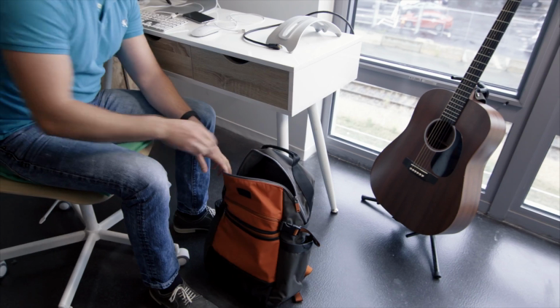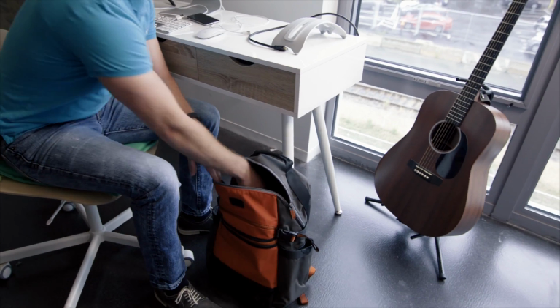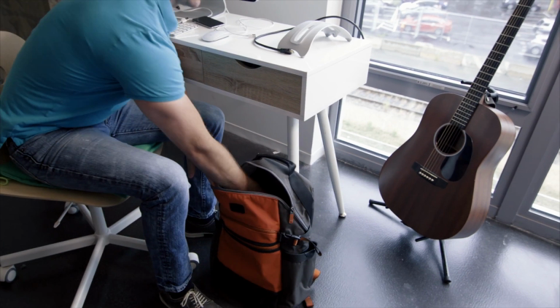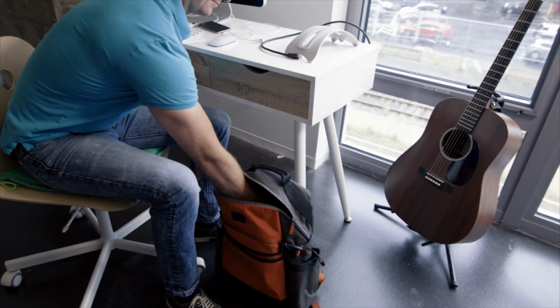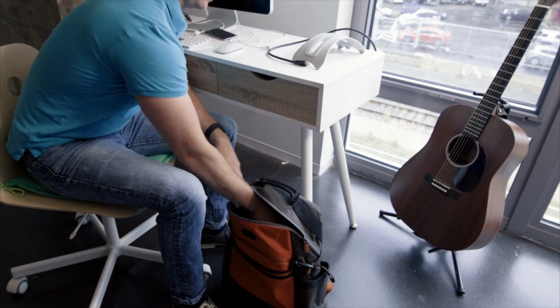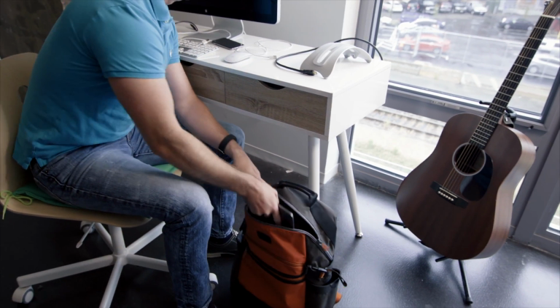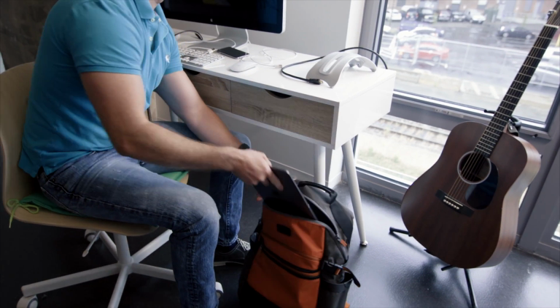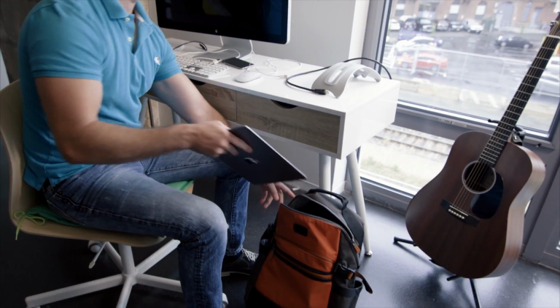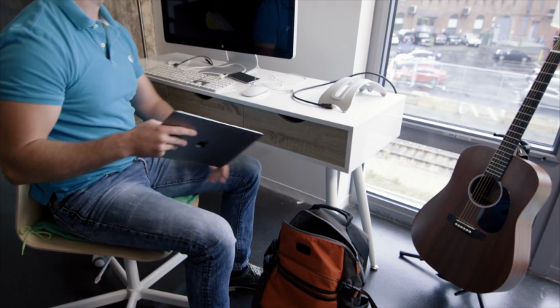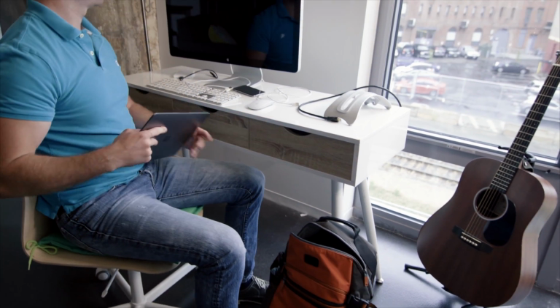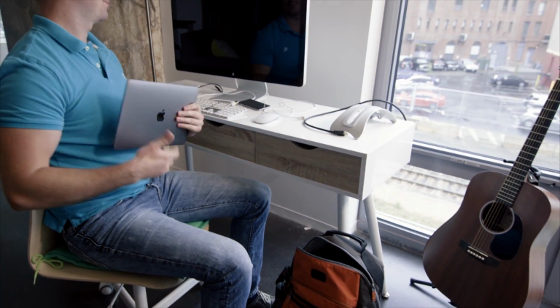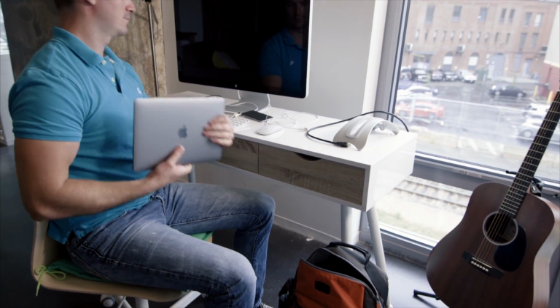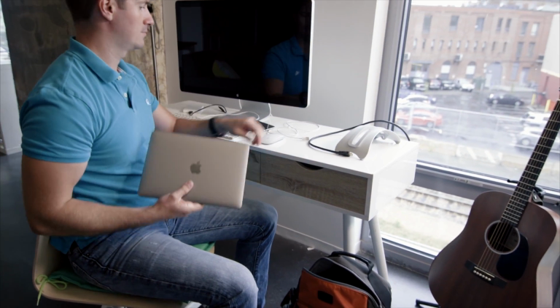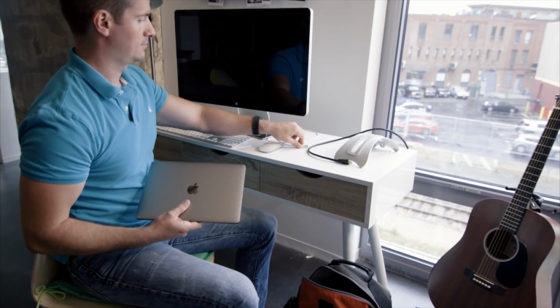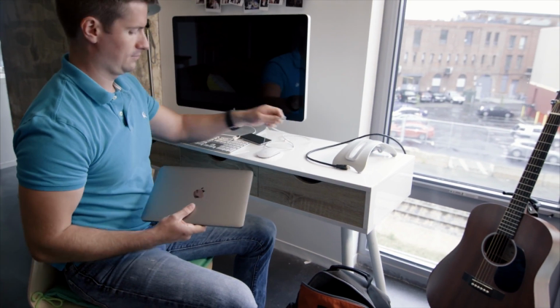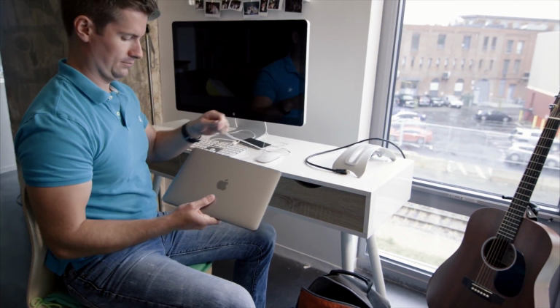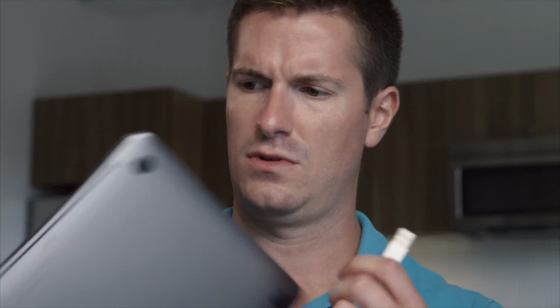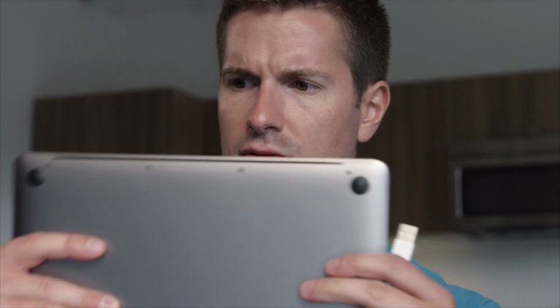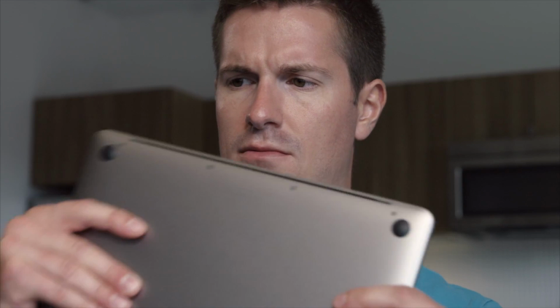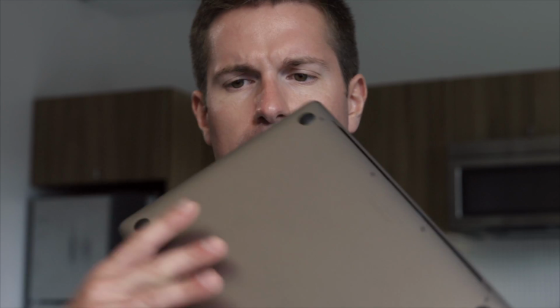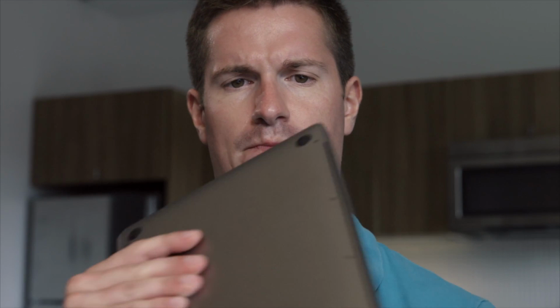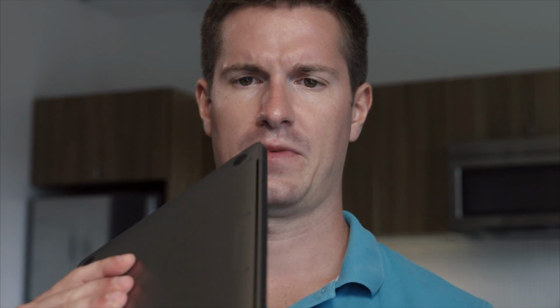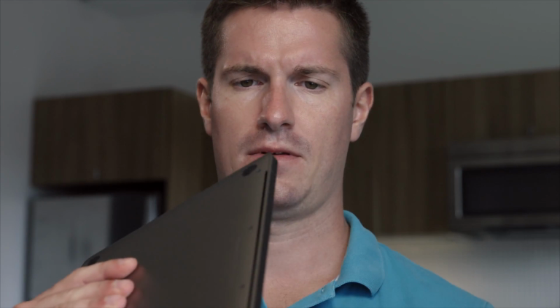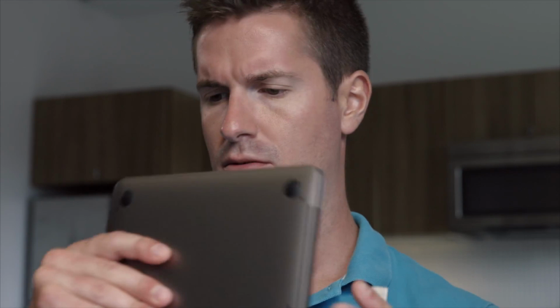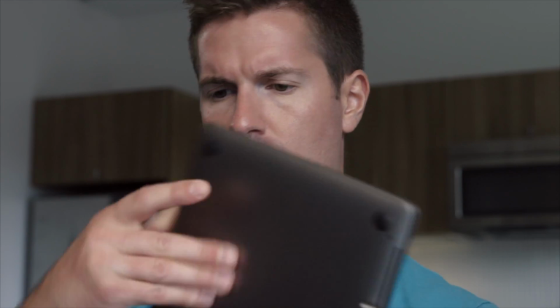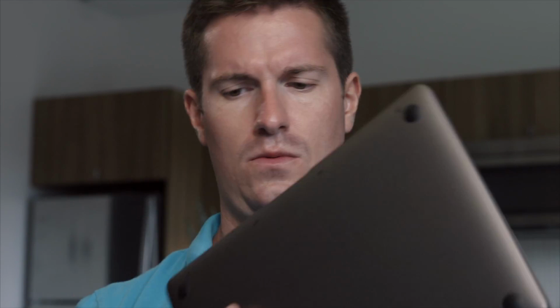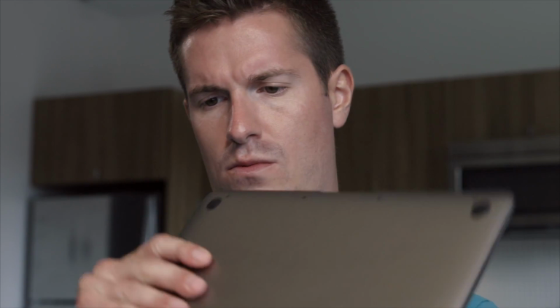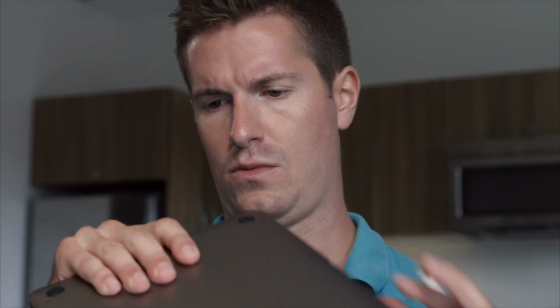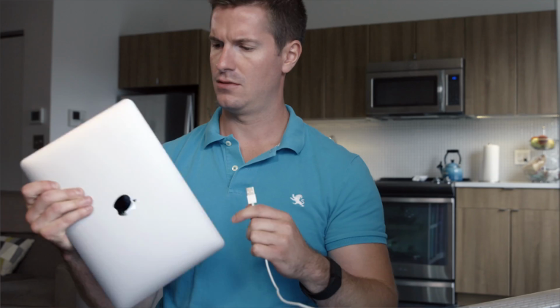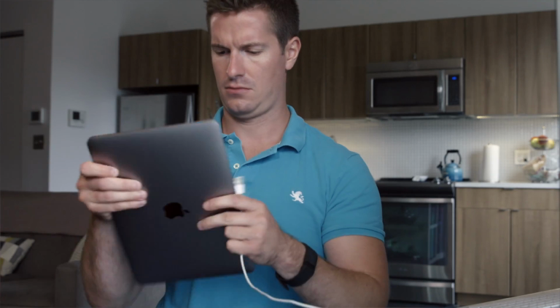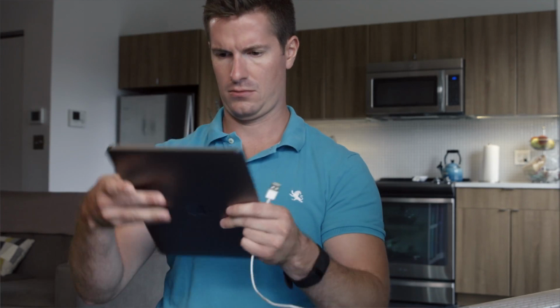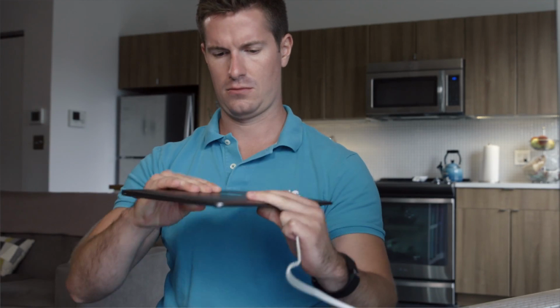The world keeps getting smaller, and so does my laptop. That's good. But the thinner the laptop, the fewer ports it has. That's a problem.